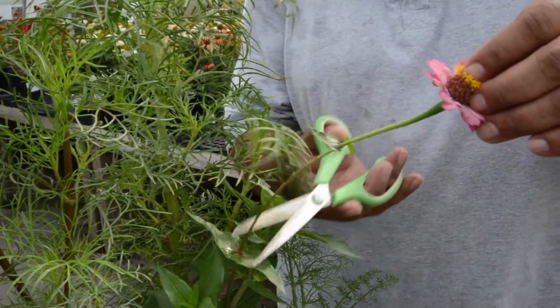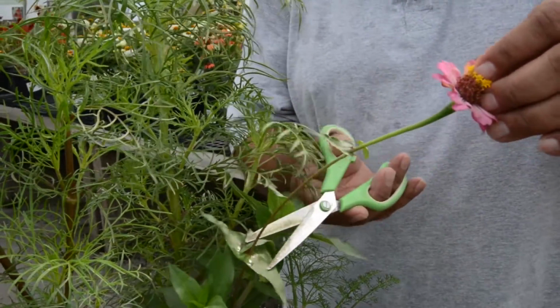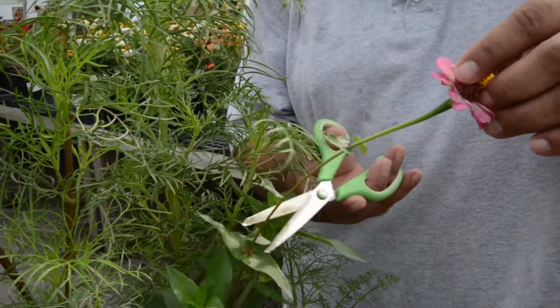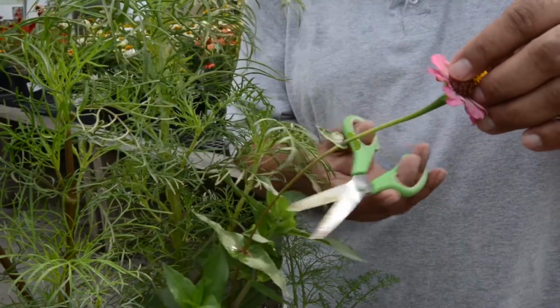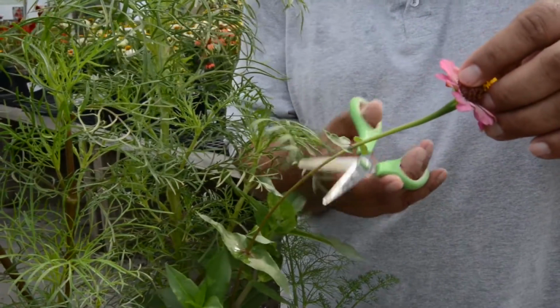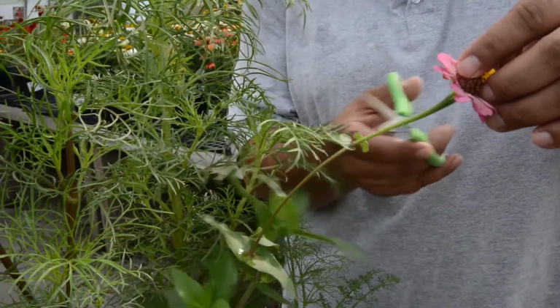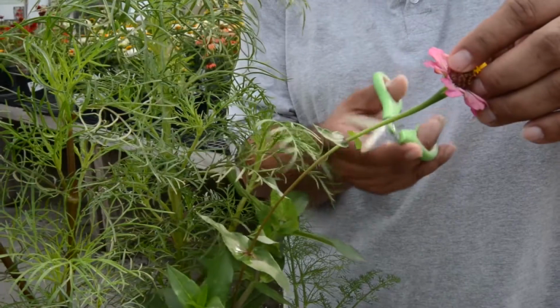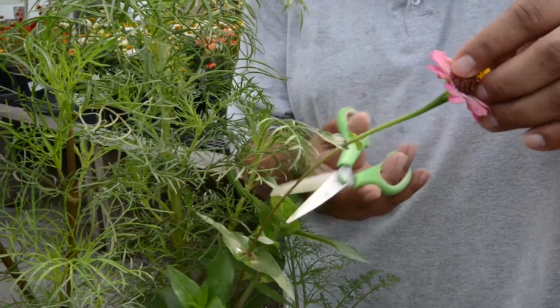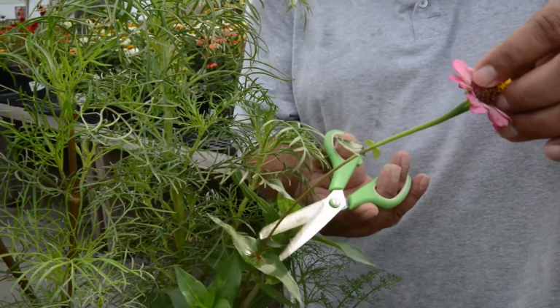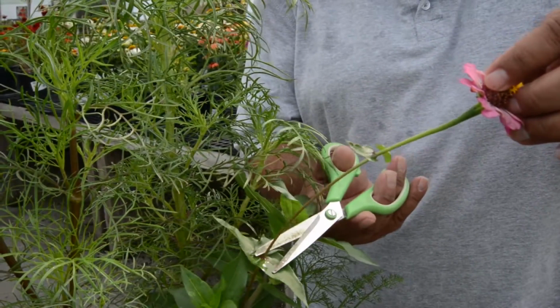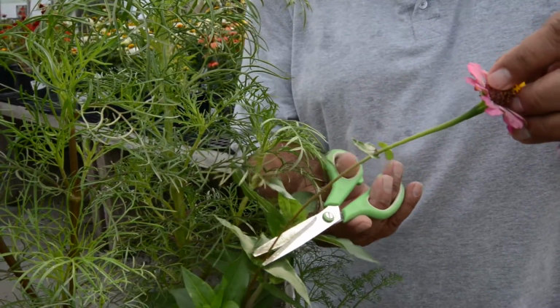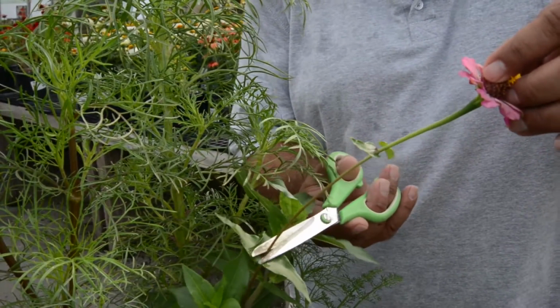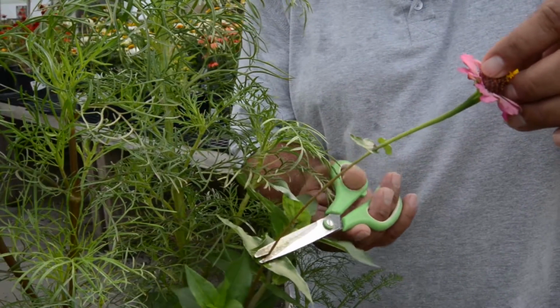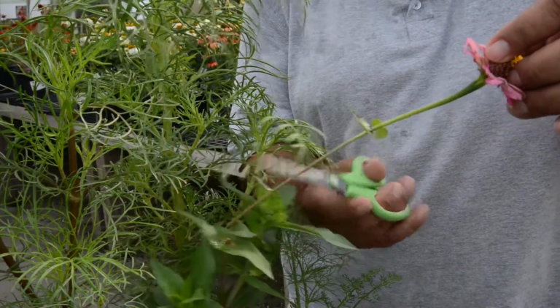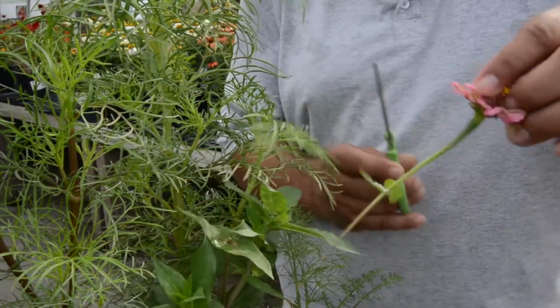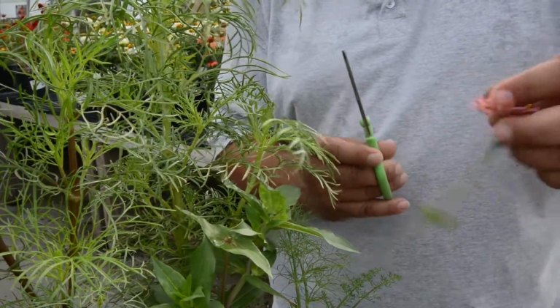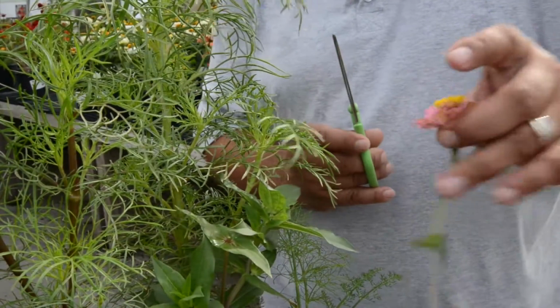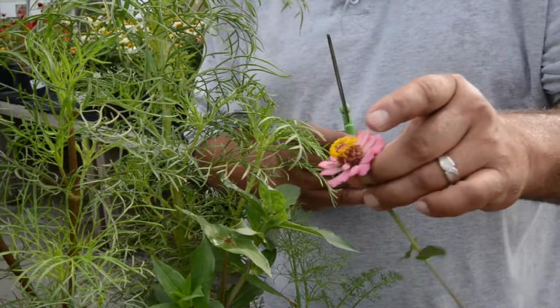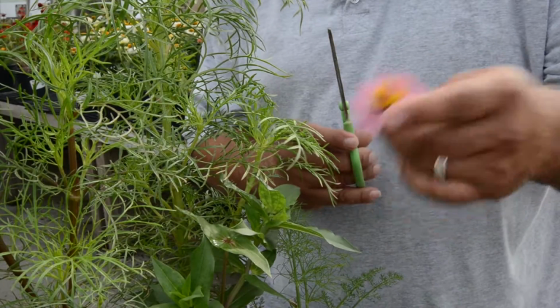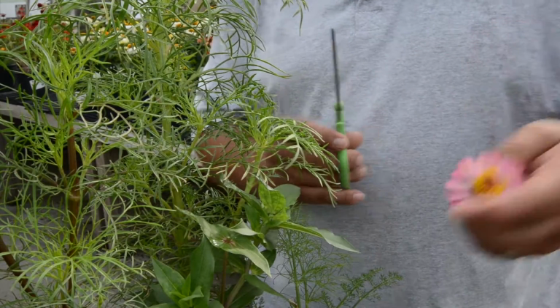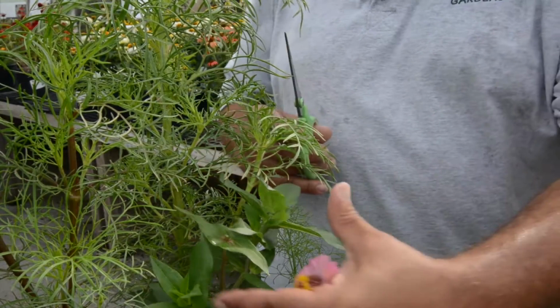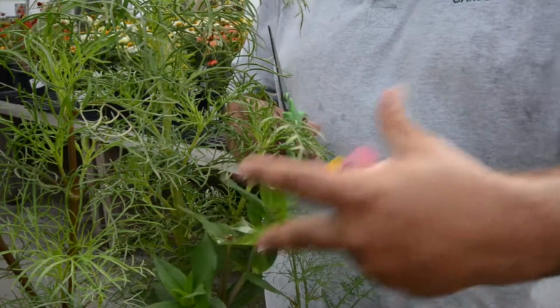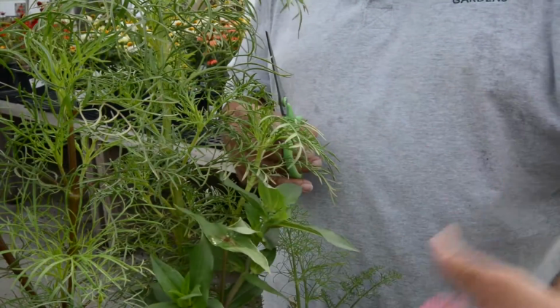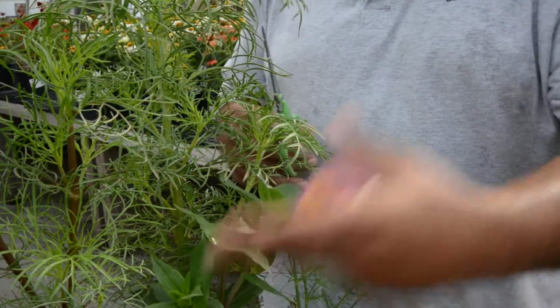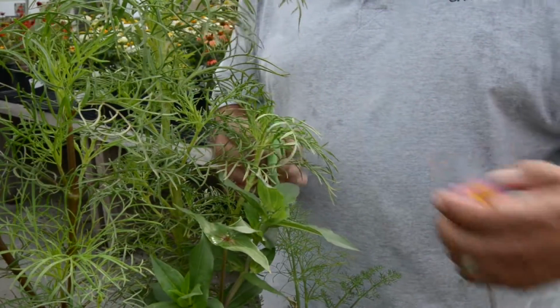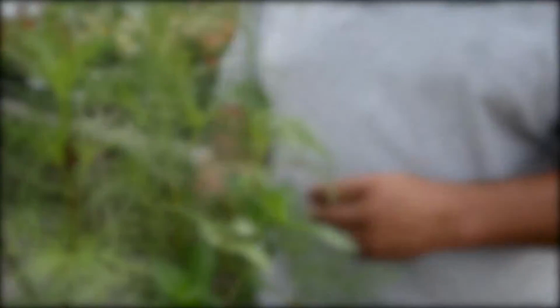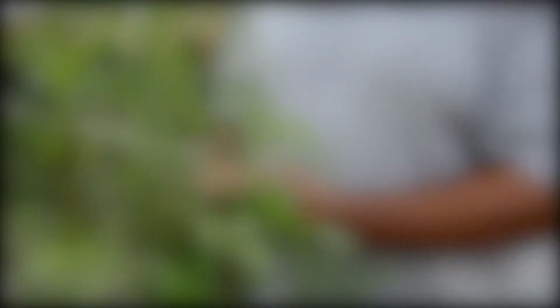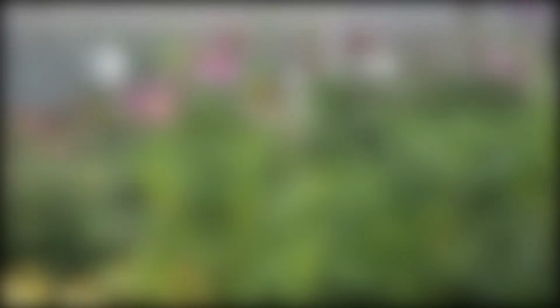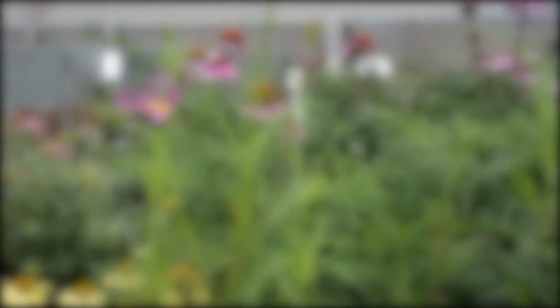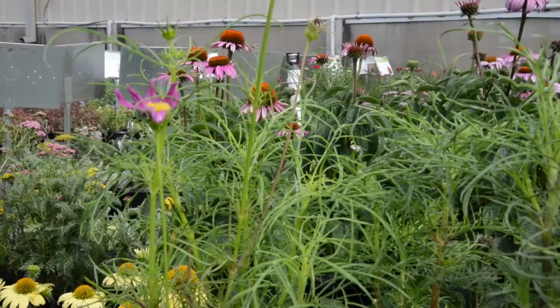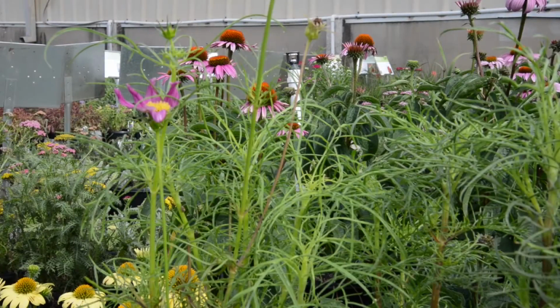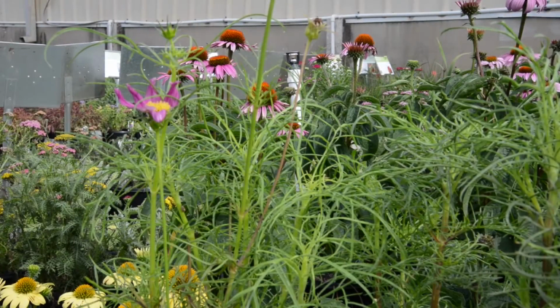So I'm going to come down to the second set of leaves and clip it right on top of there — and there goes our old flower. New flowers are going to come from the base. Now we're going to do the same thing to the cosmos.